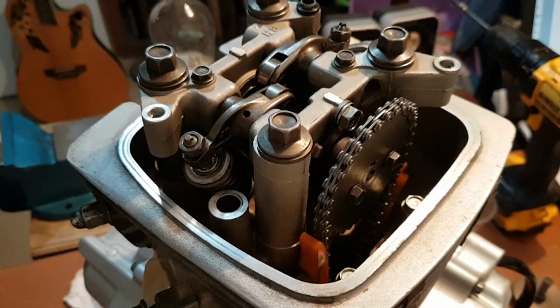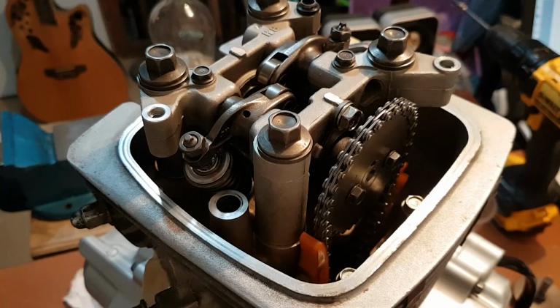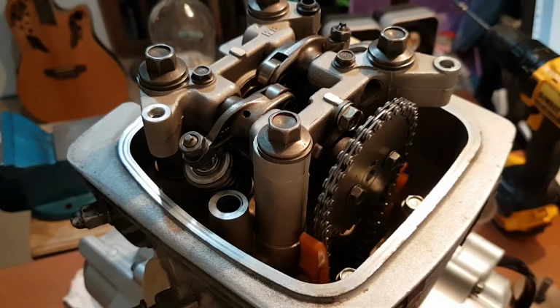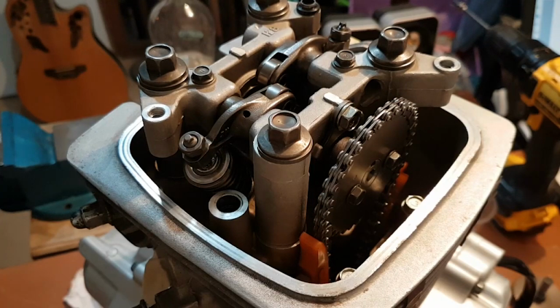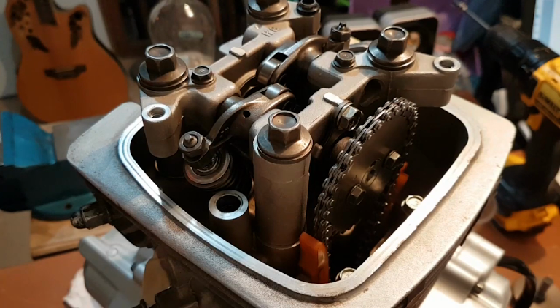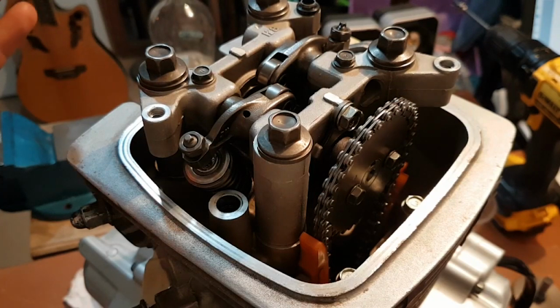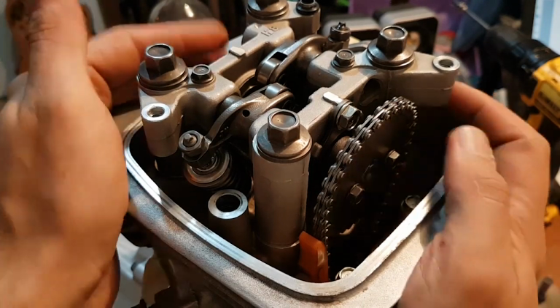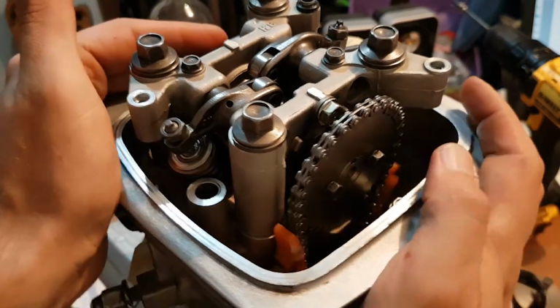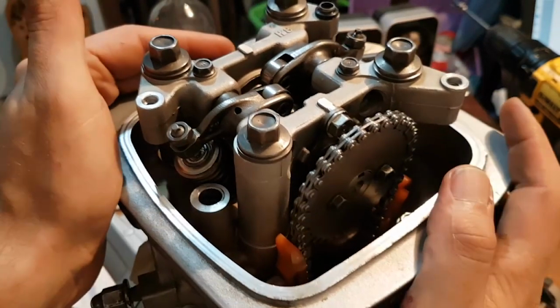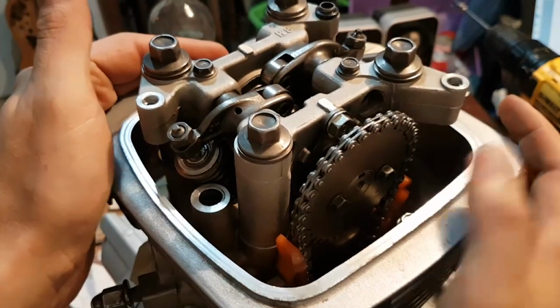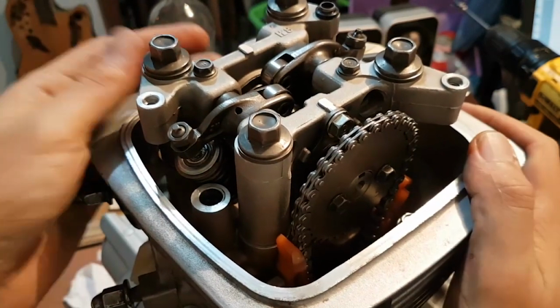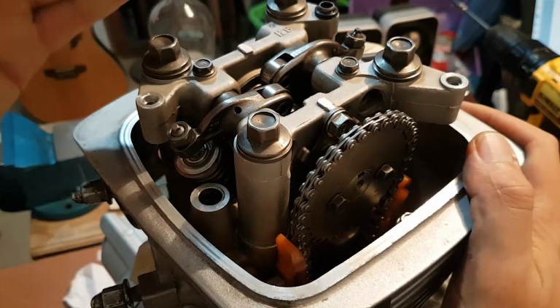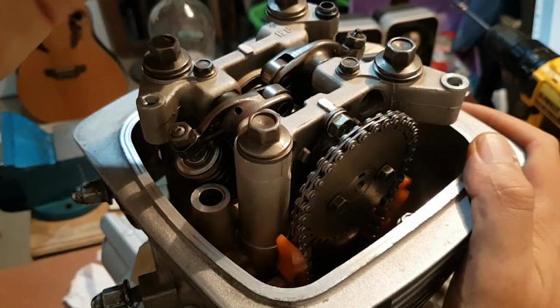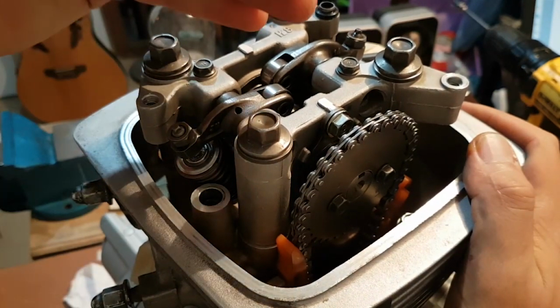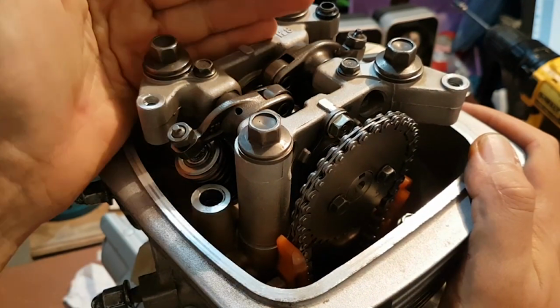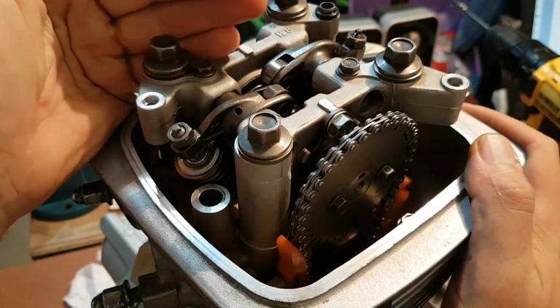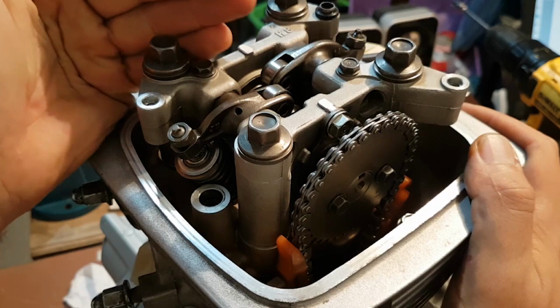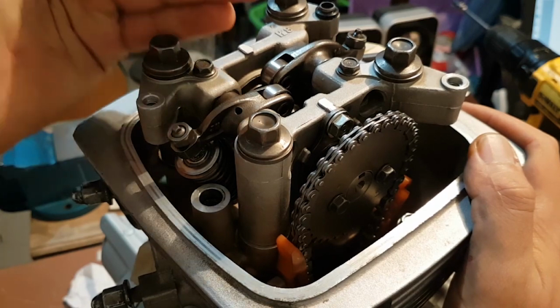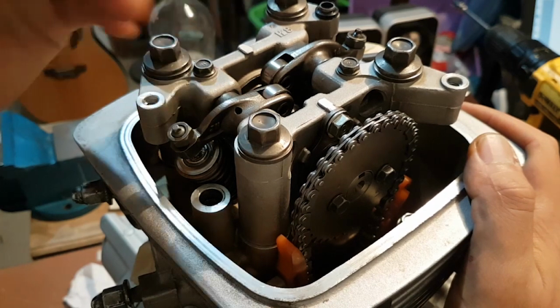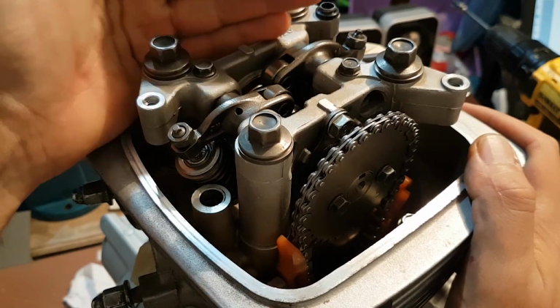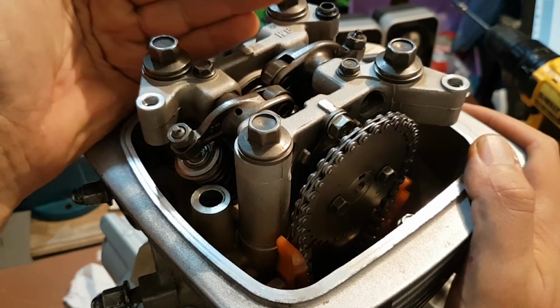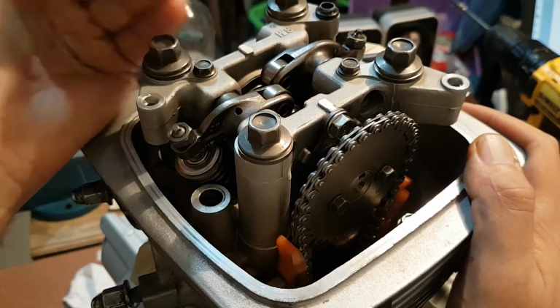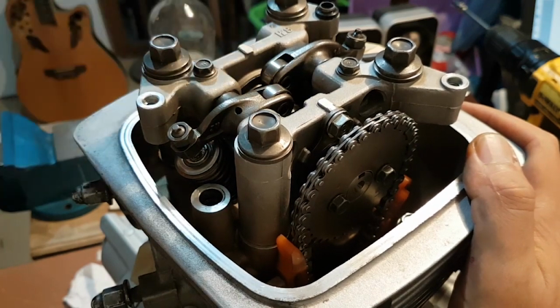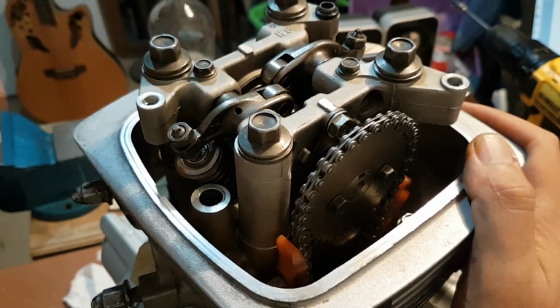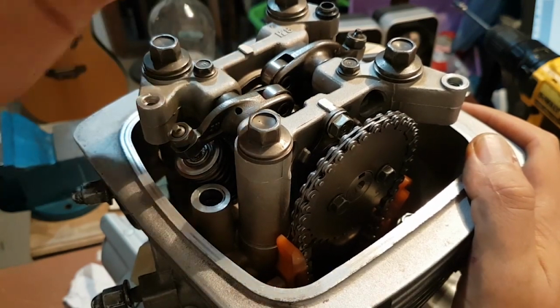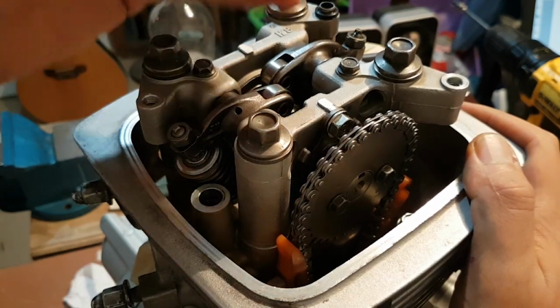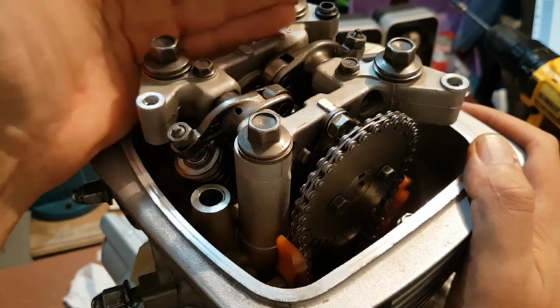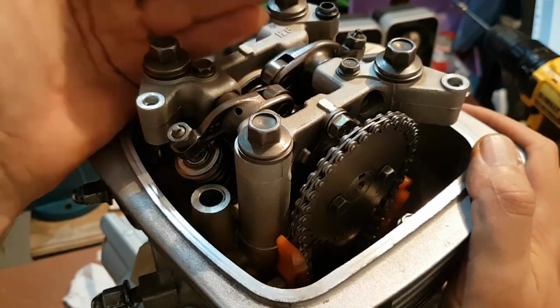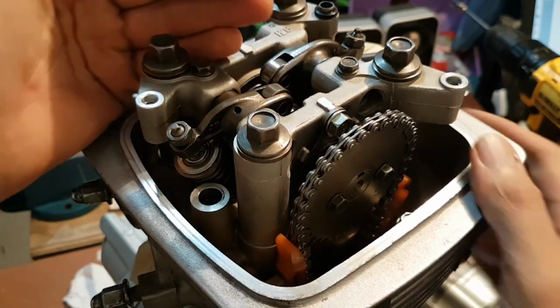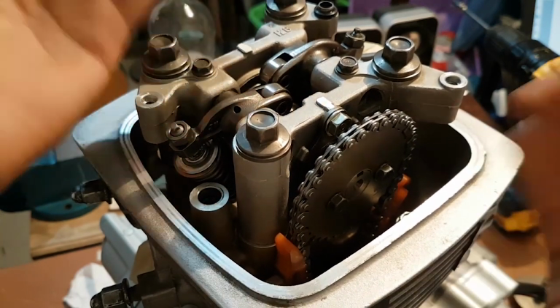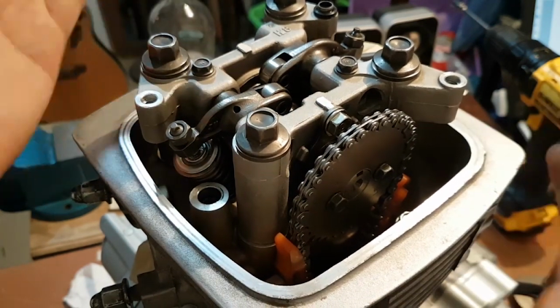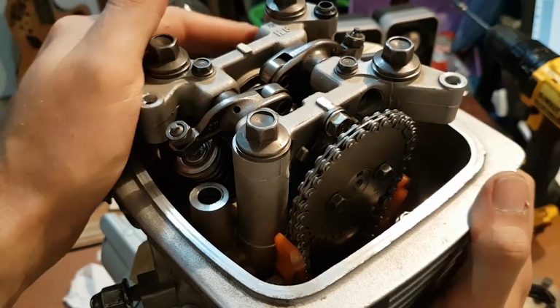Hi again. I would like to show you how you can check your valve clearances and if they are not right, how you can readjust them.